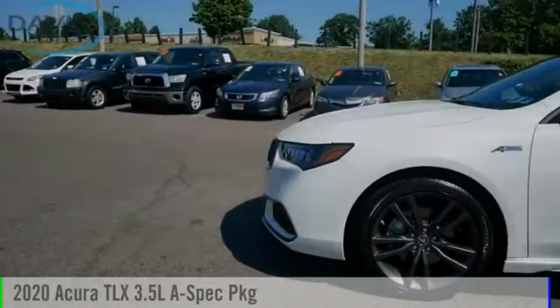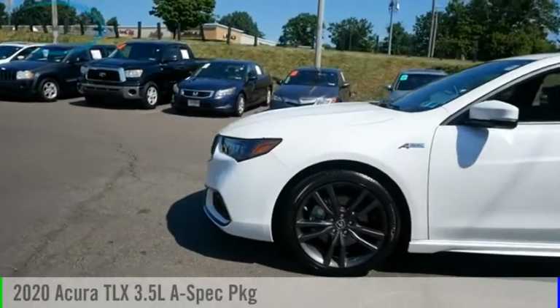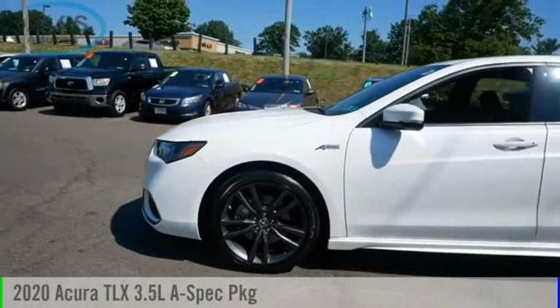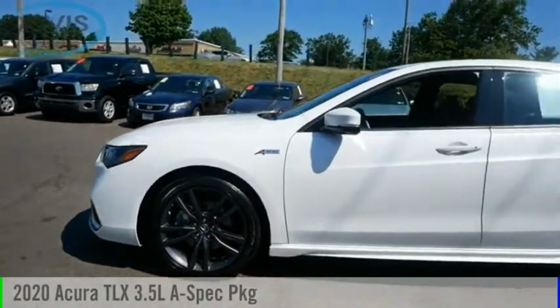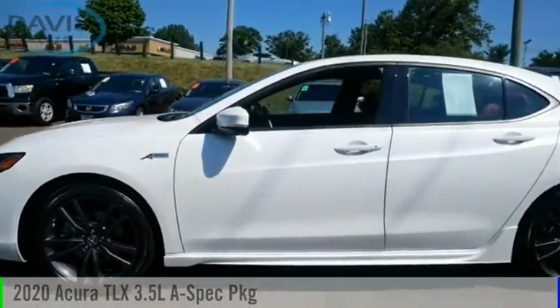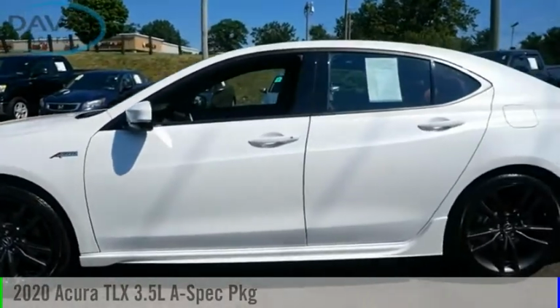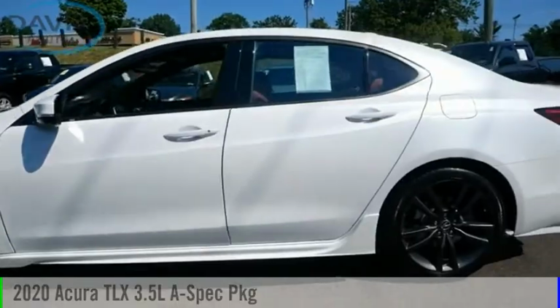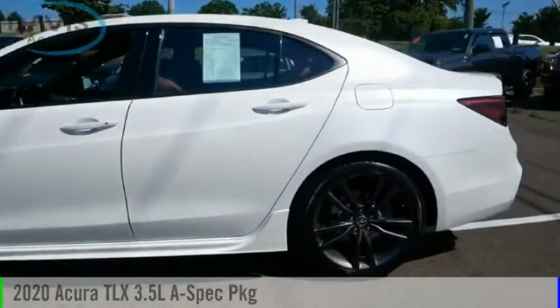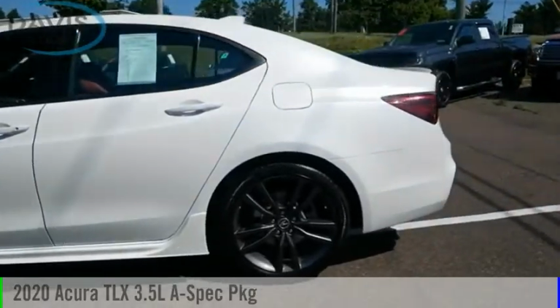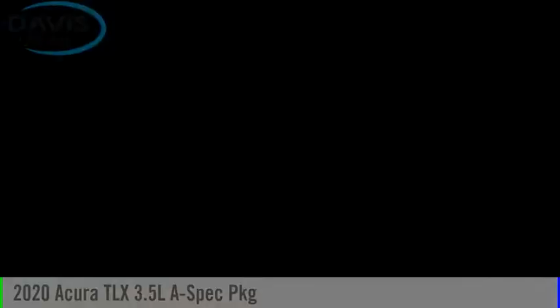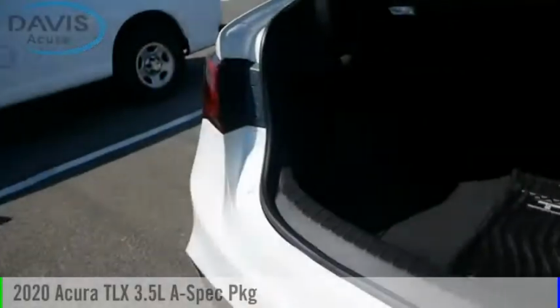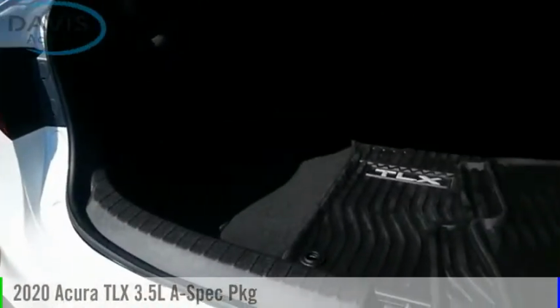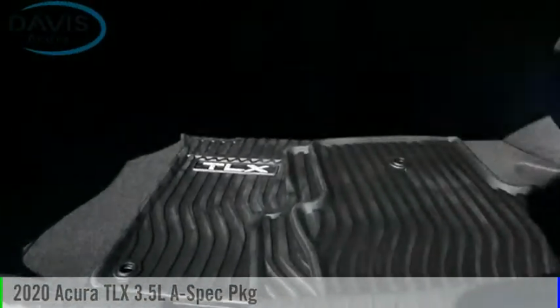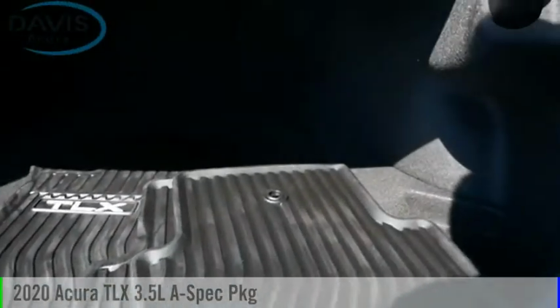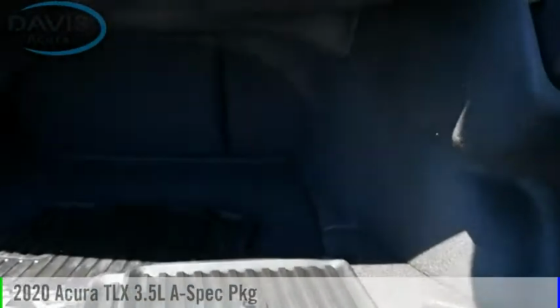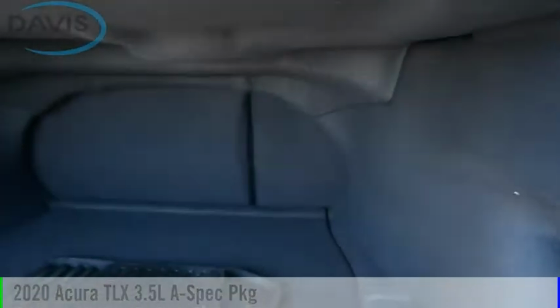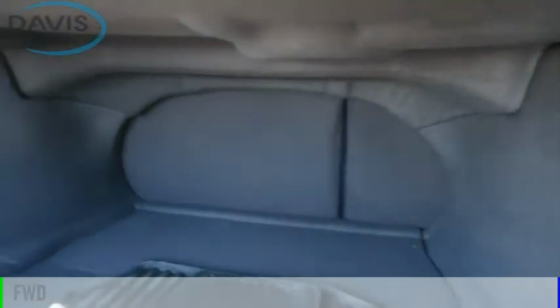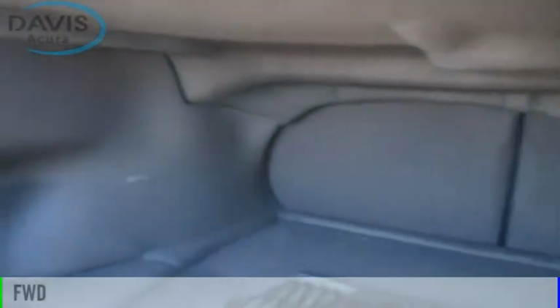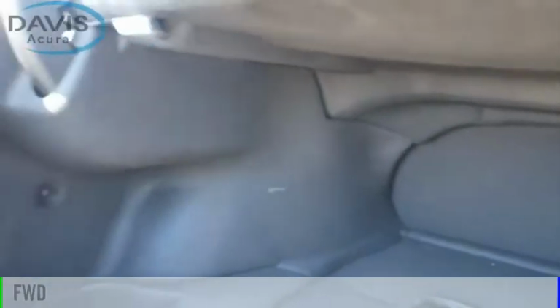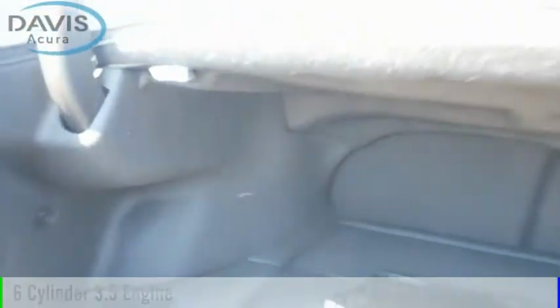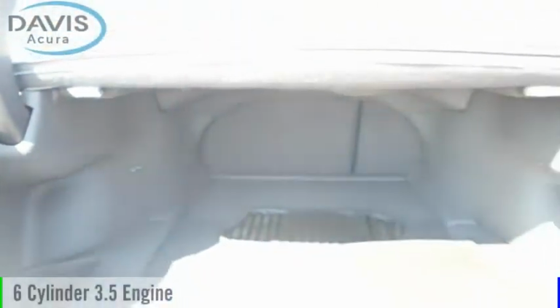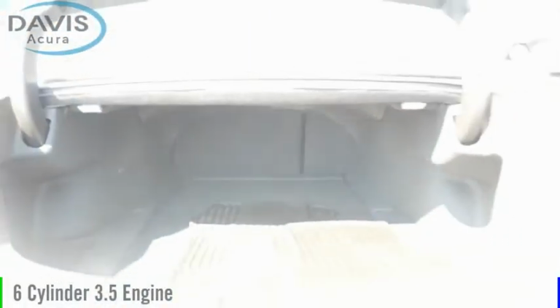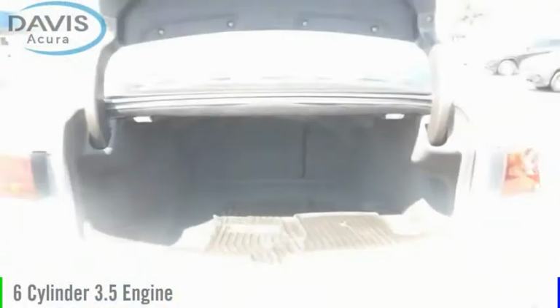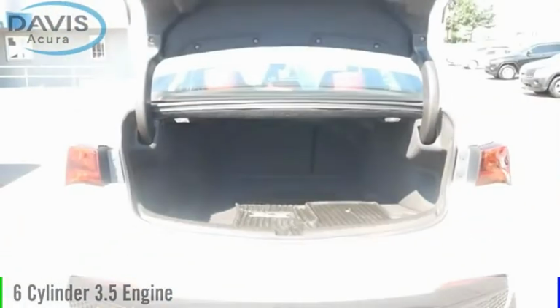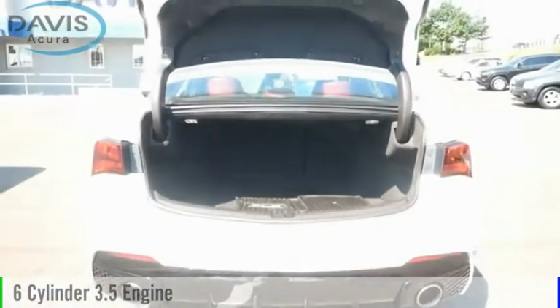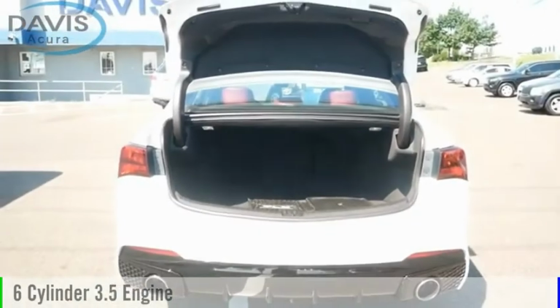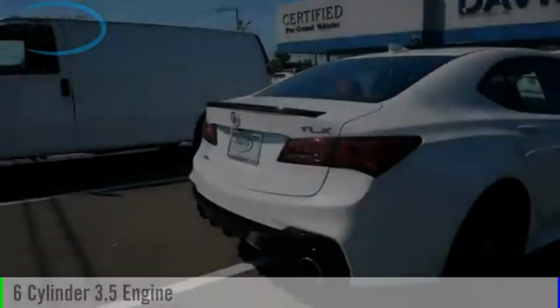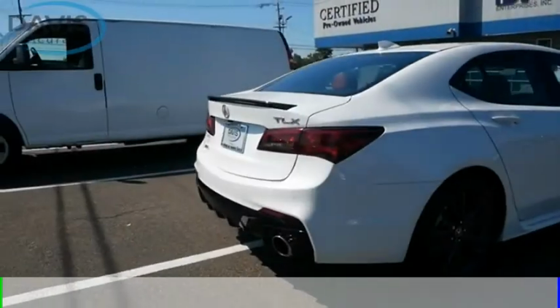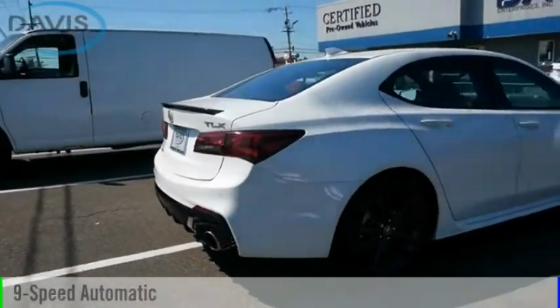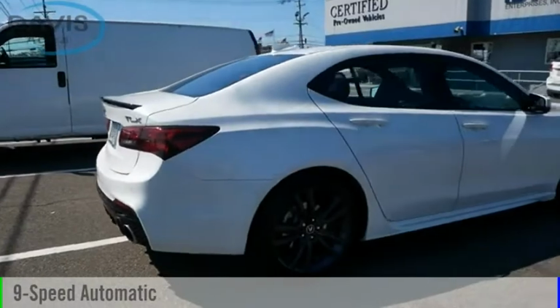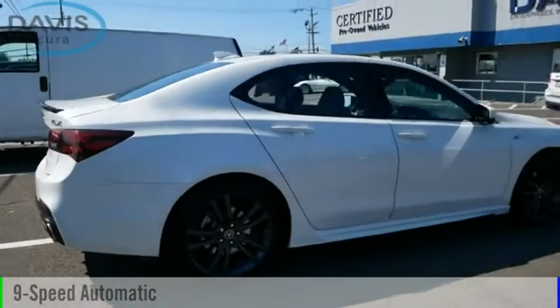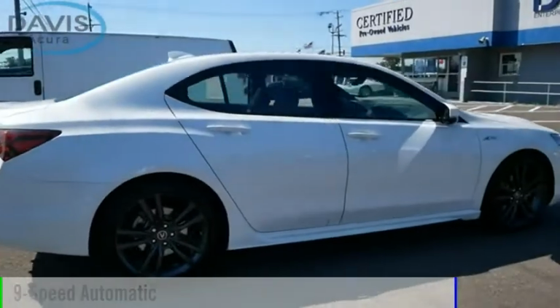Looking for the right vehicle? Check out the 2020 Acura TLX. This vehicle is powered by a front-wheel drive, six-cylinder, 3.5-liter engine, and comes with a nine-speed automatic transmission.